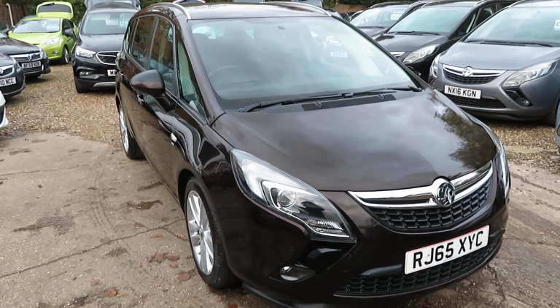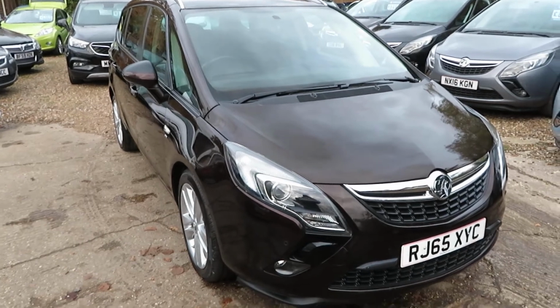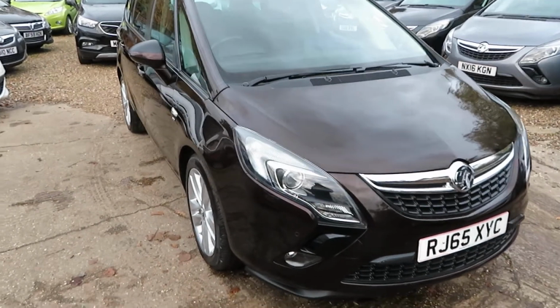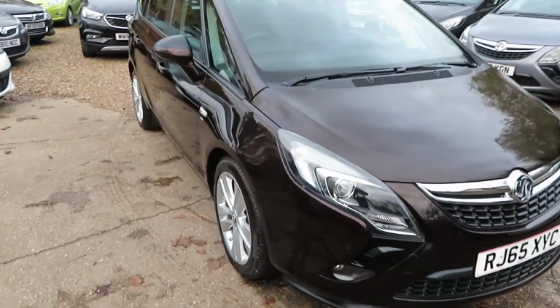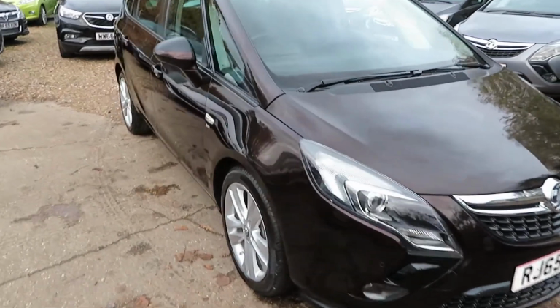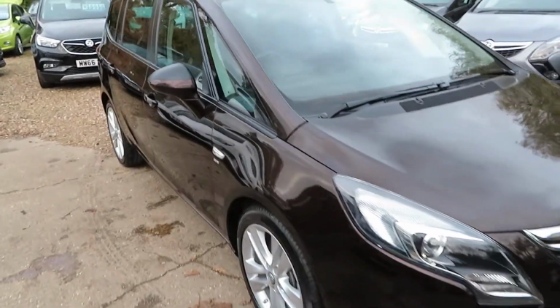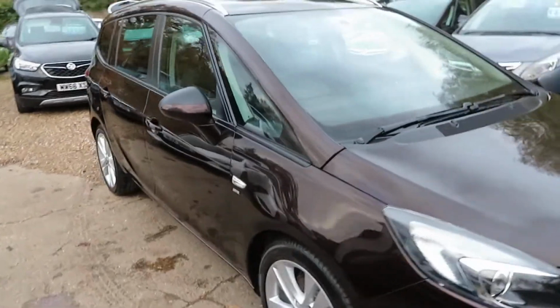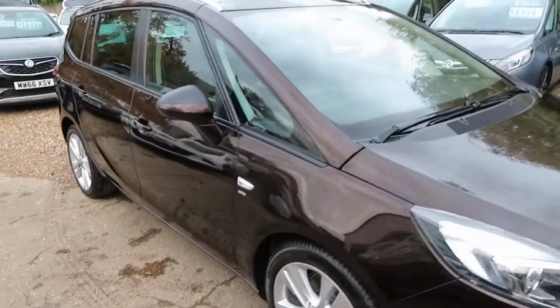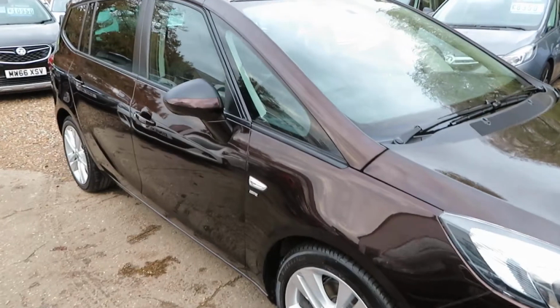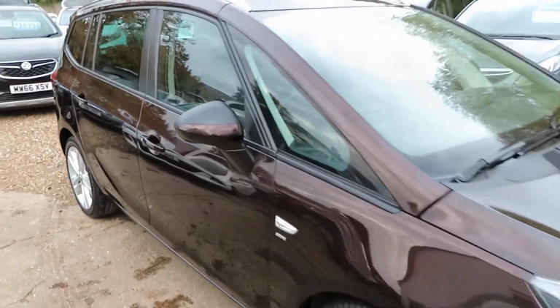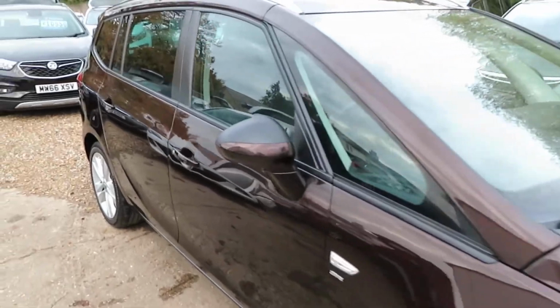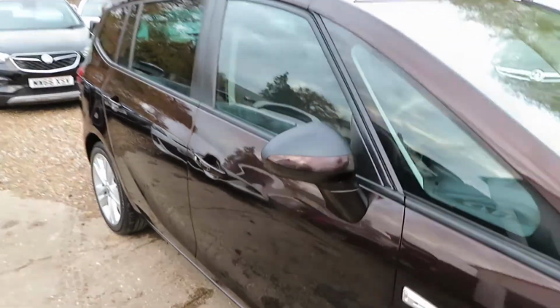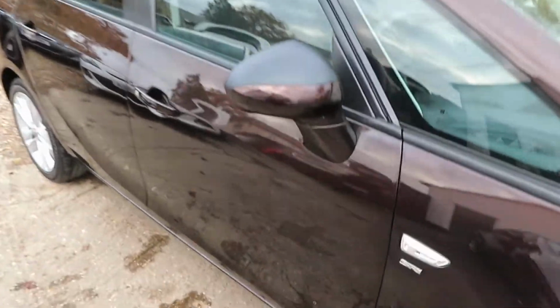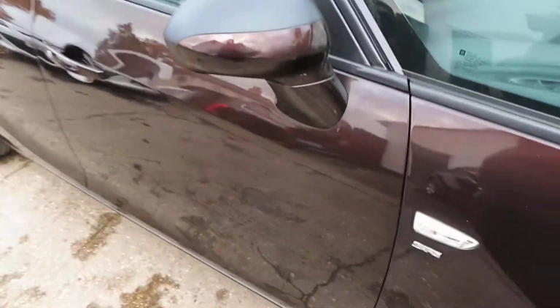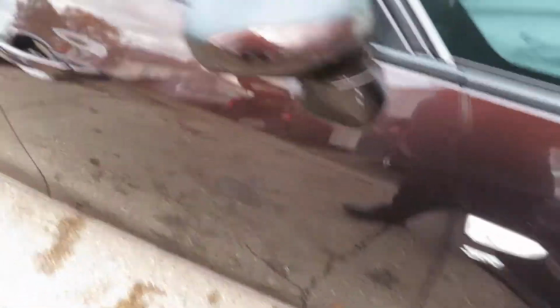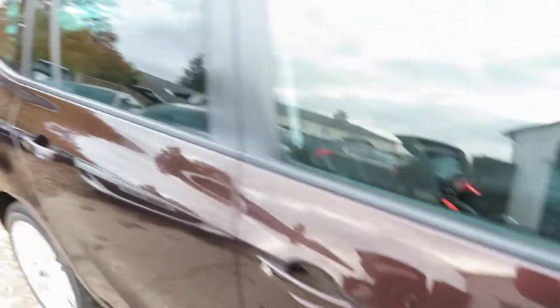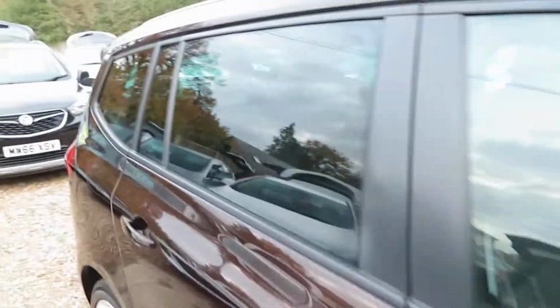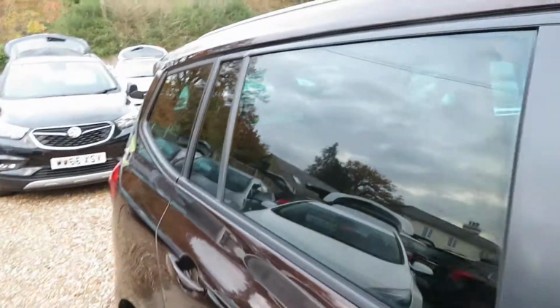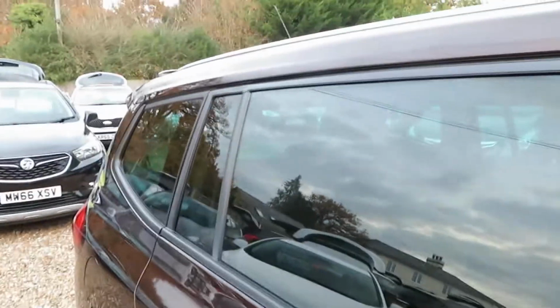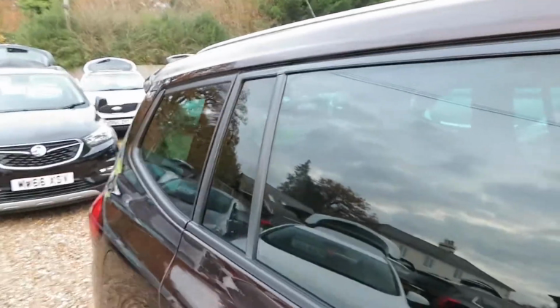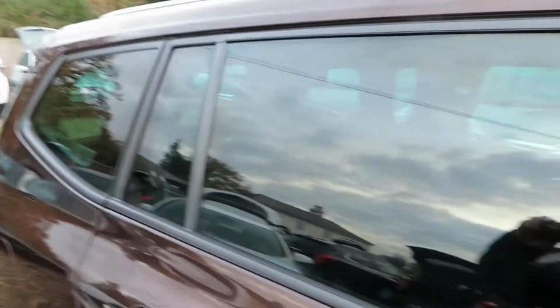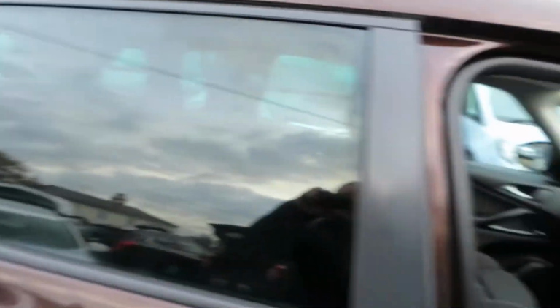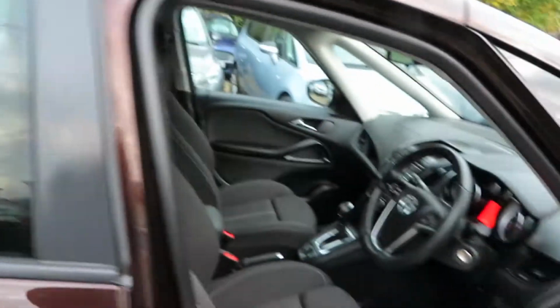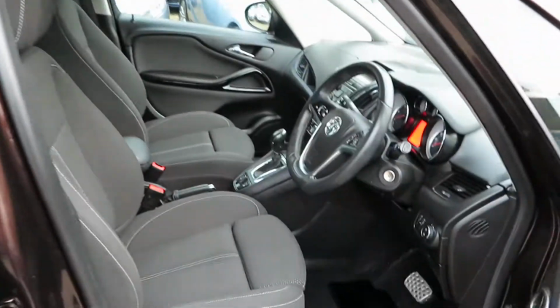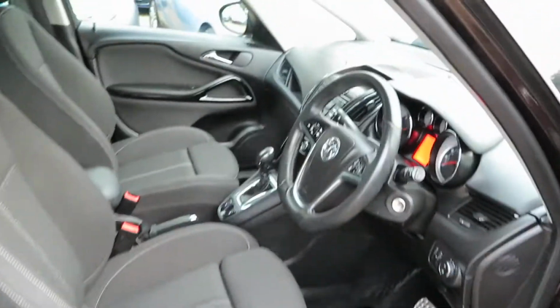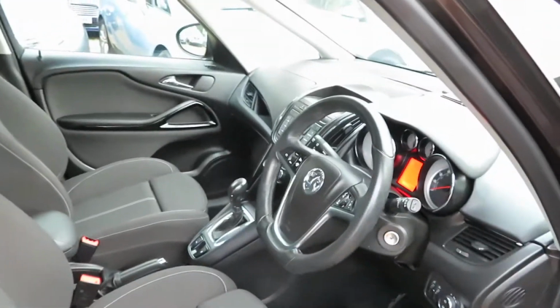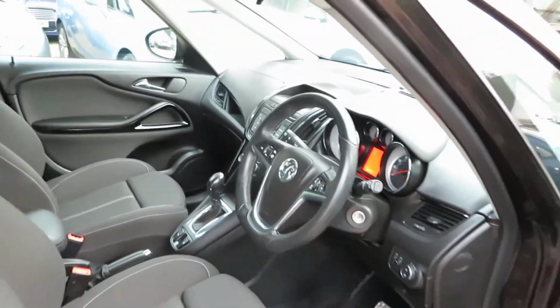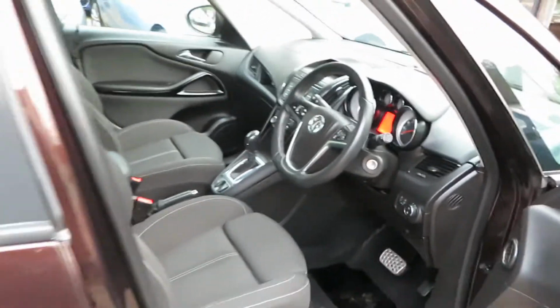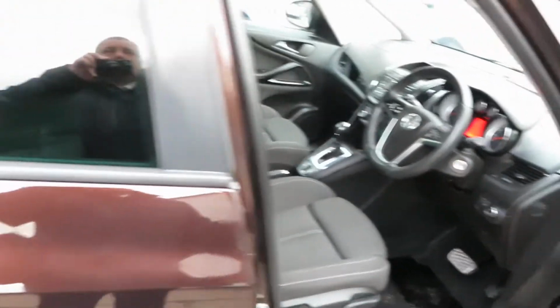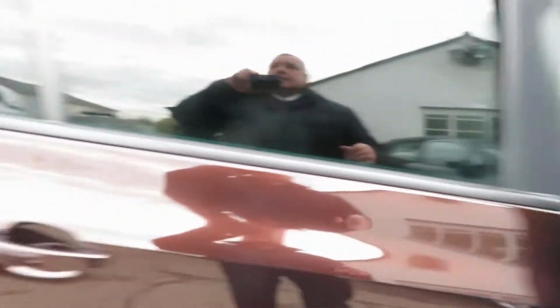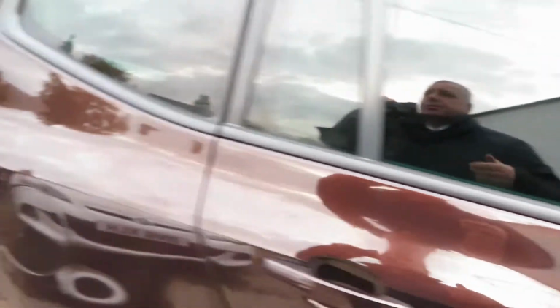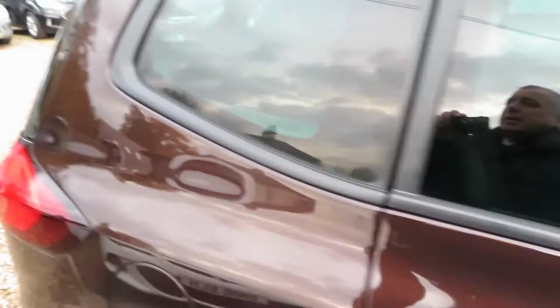Good afternoon. So here we've got a Vauxhall Zafira Tourer. It's a 2 litre diesel SRI automatic - a rare beast. It's a Euro 6 car.